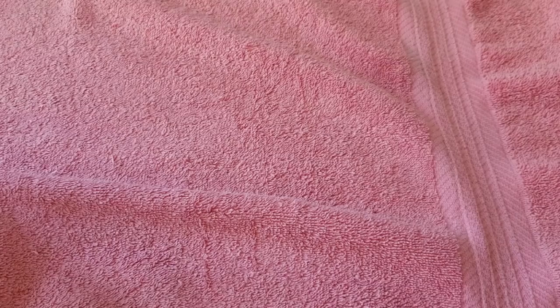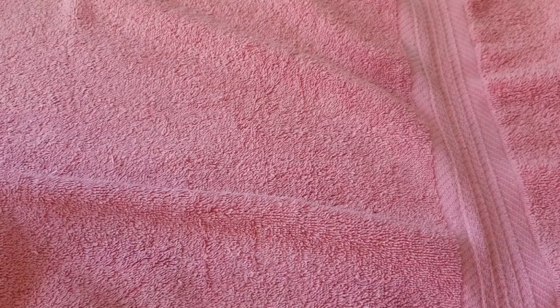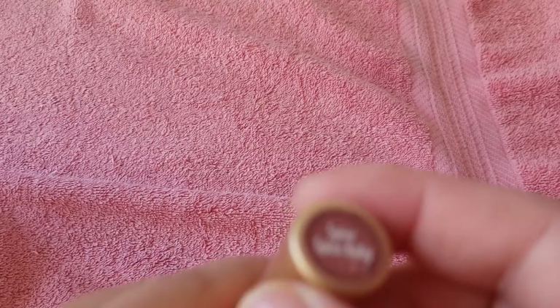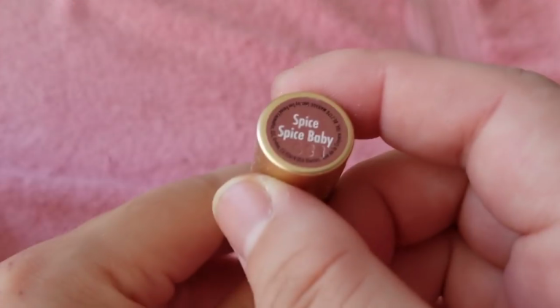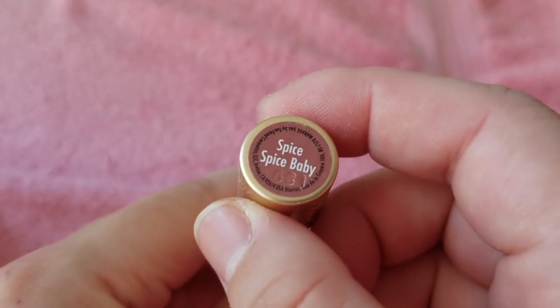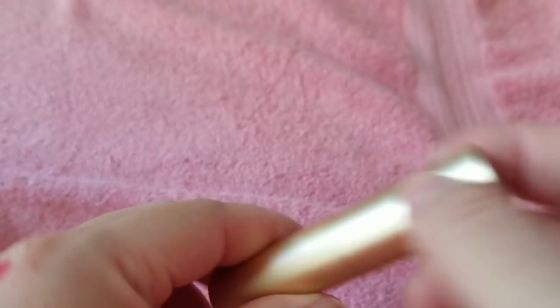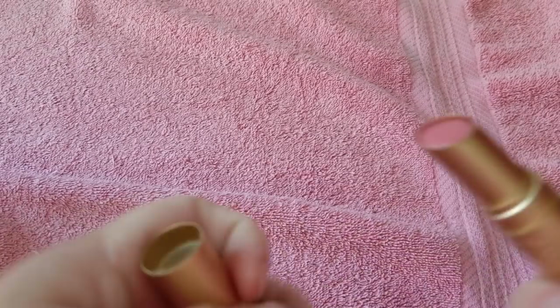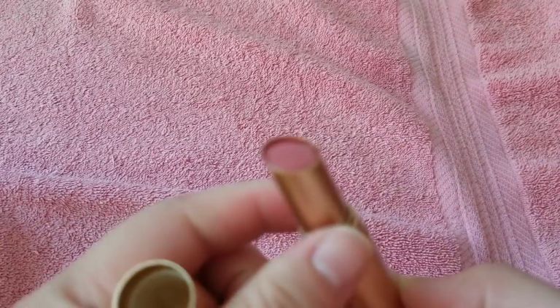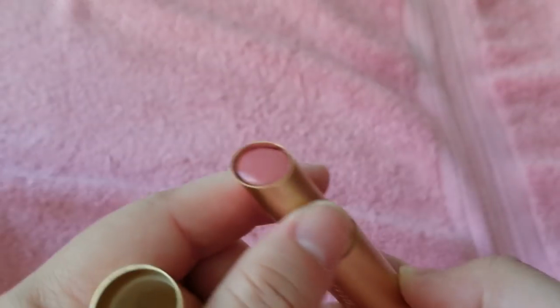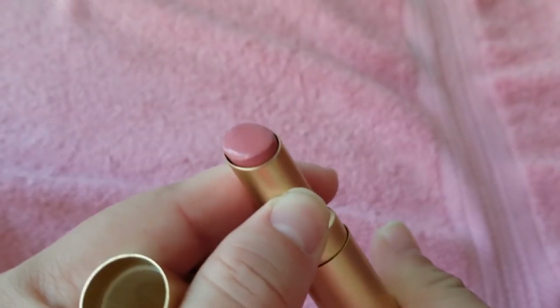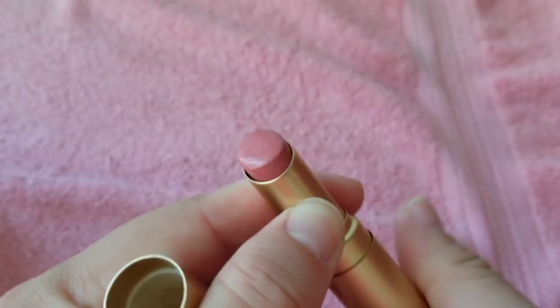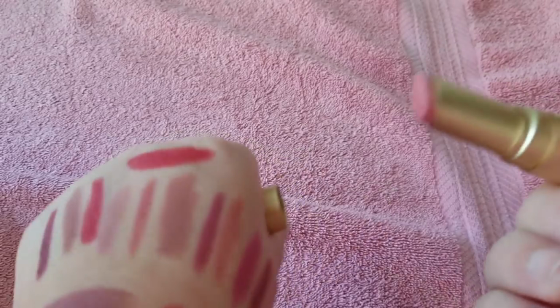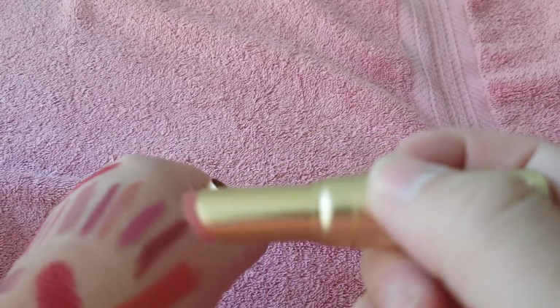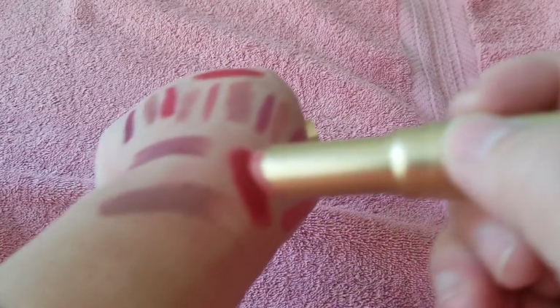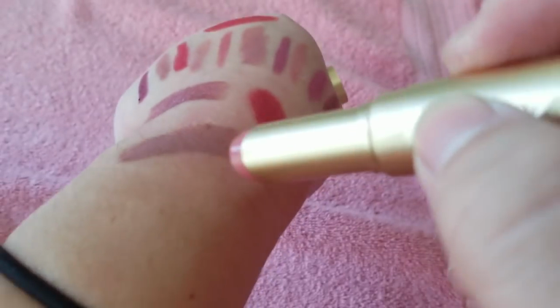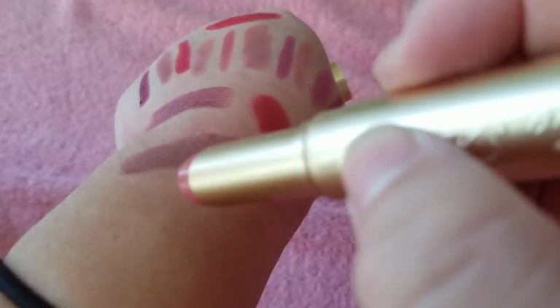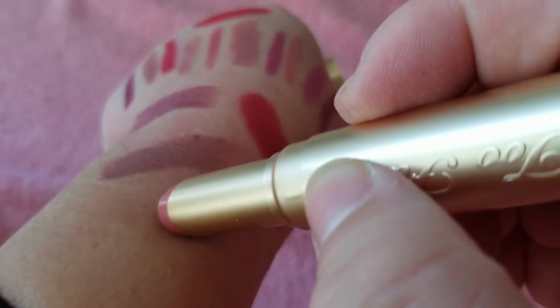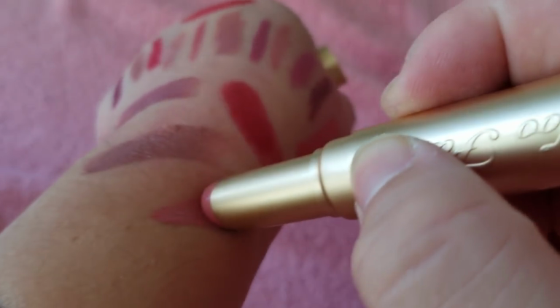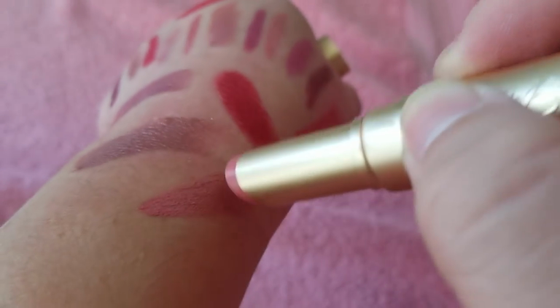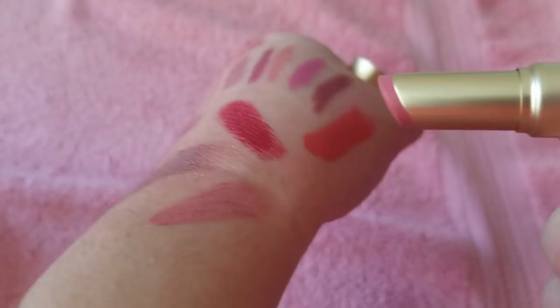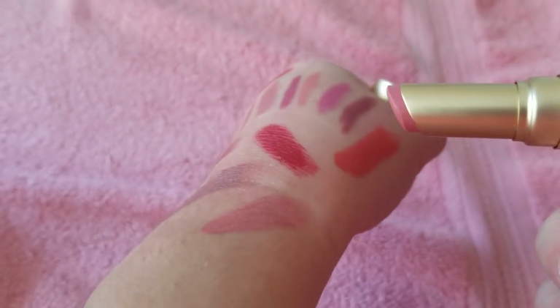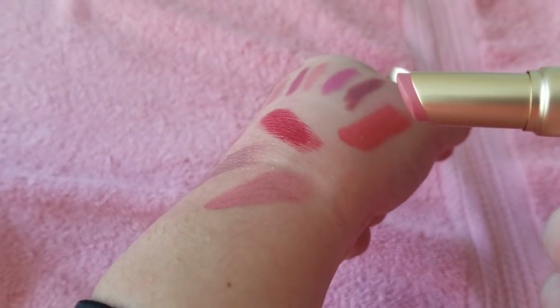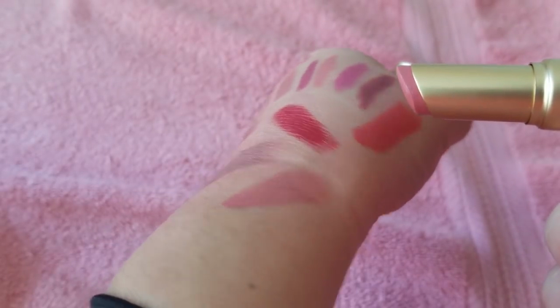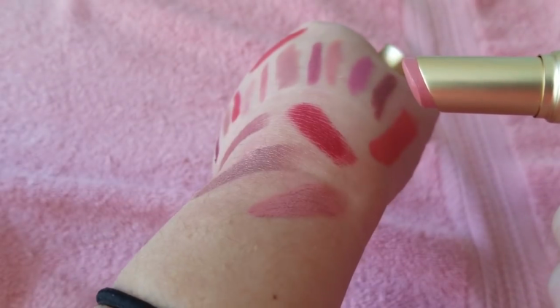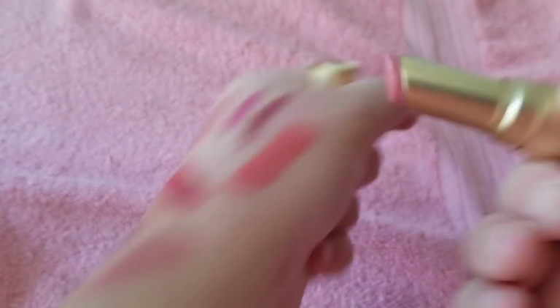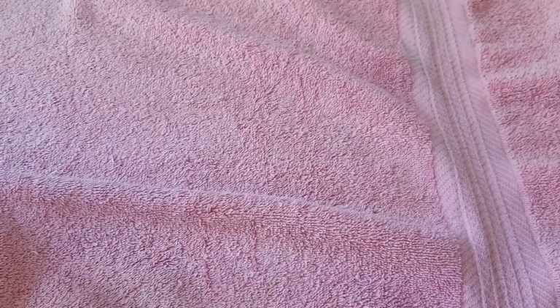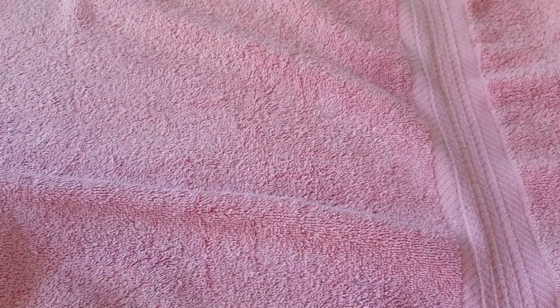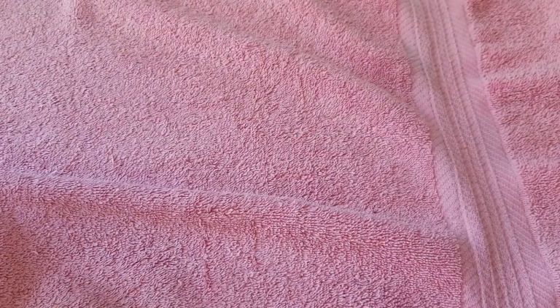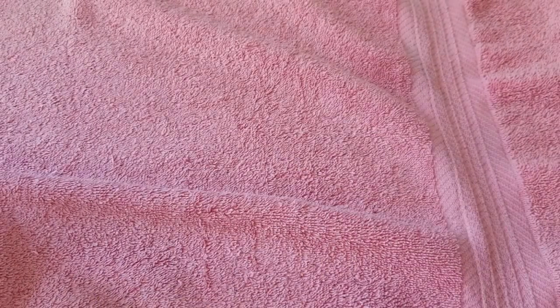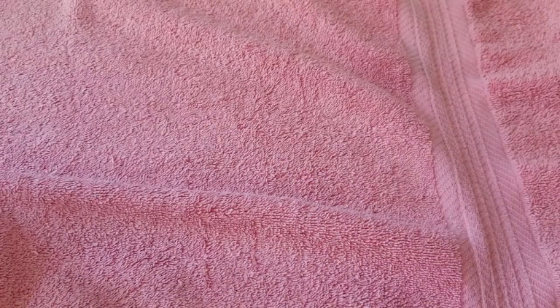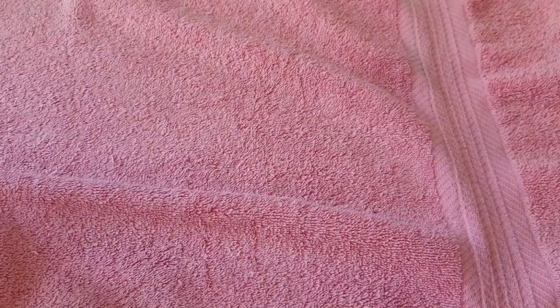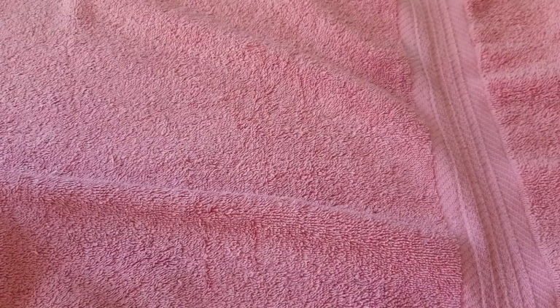One more Too Faced — Spice Spice Baby. This one's really pretty too — a nice pinky color. Keep that one.